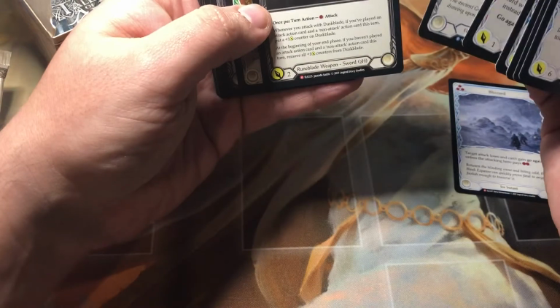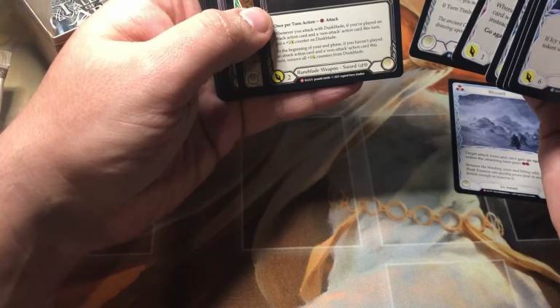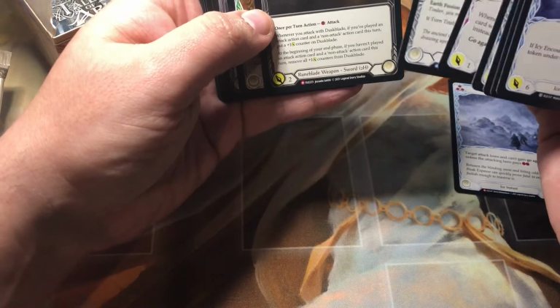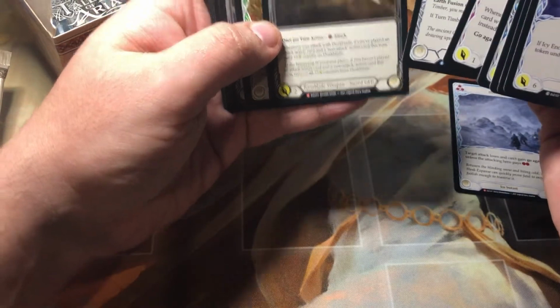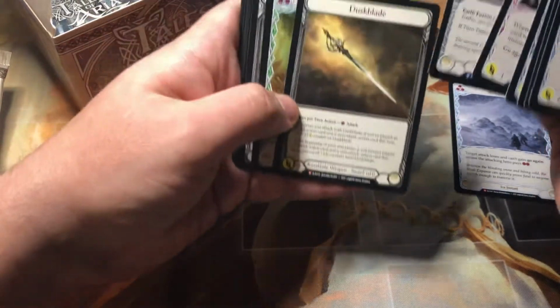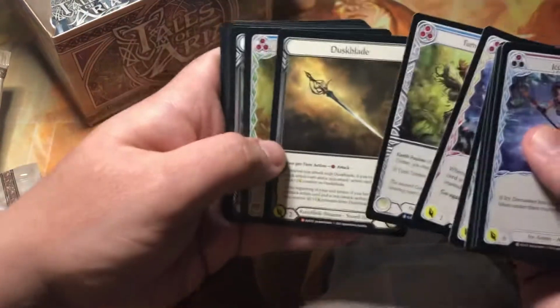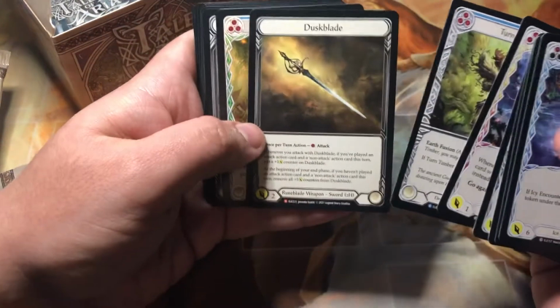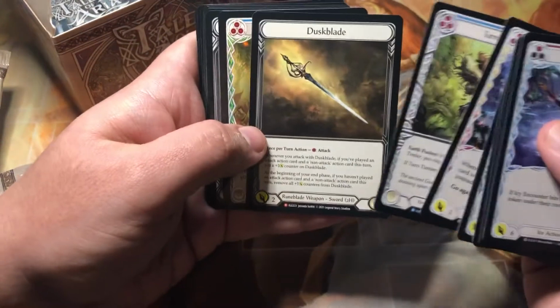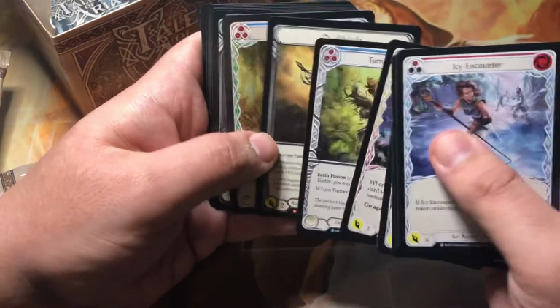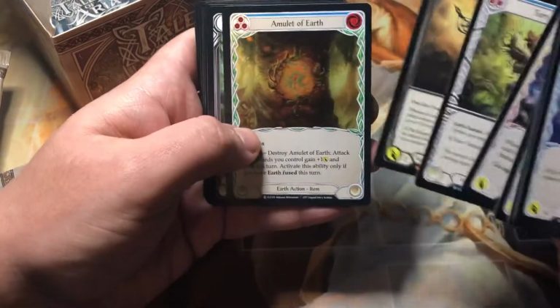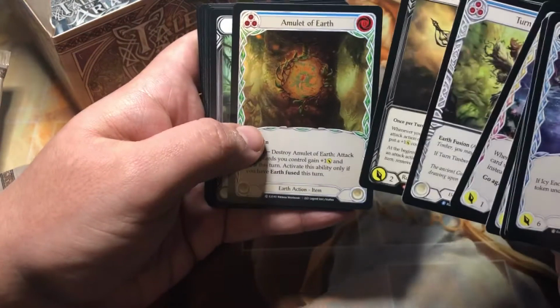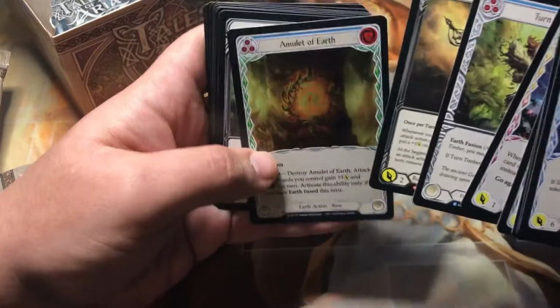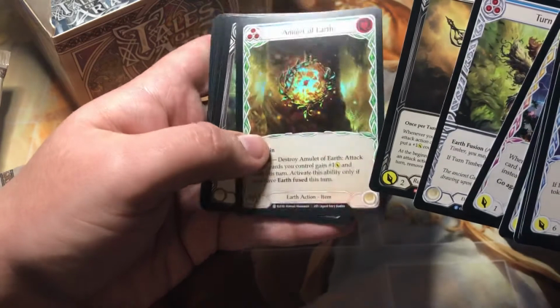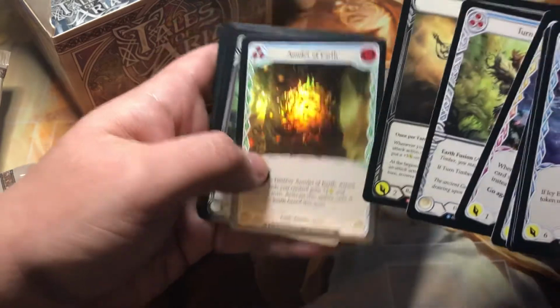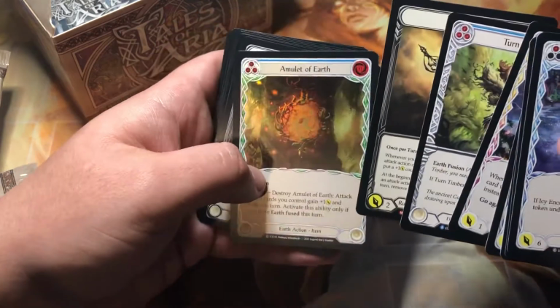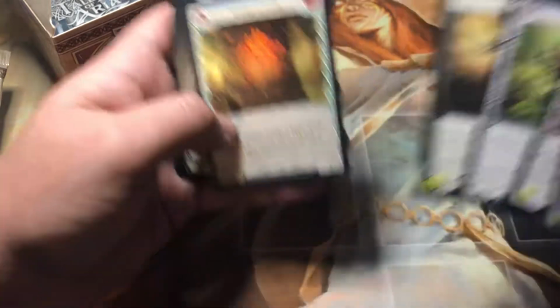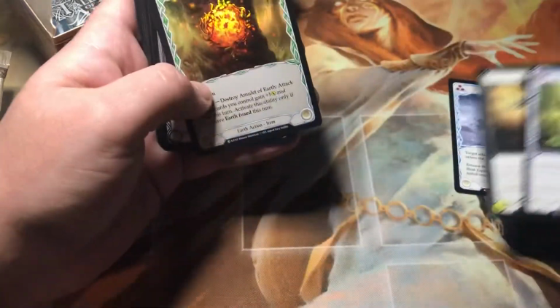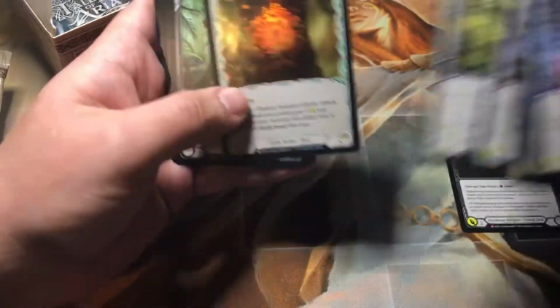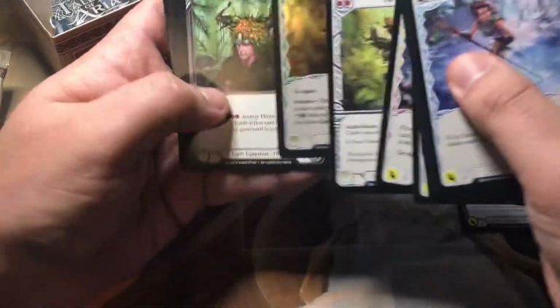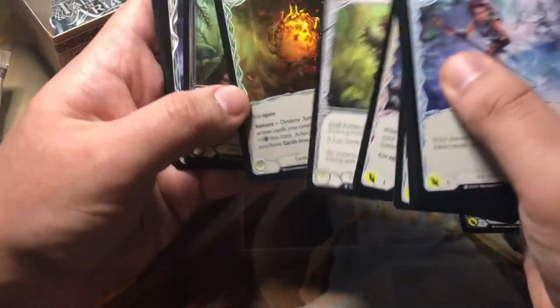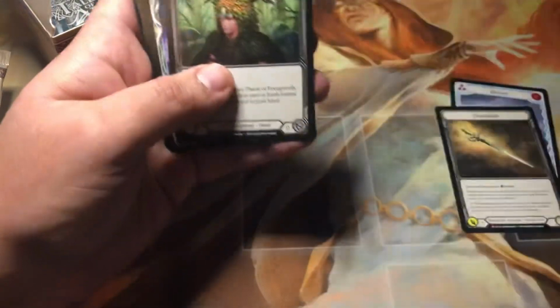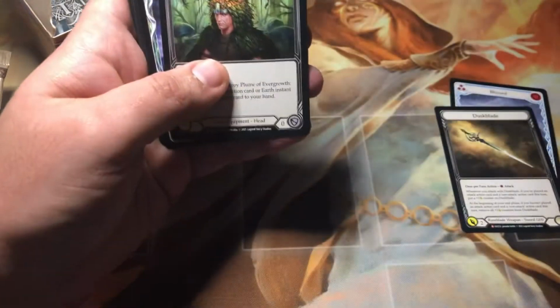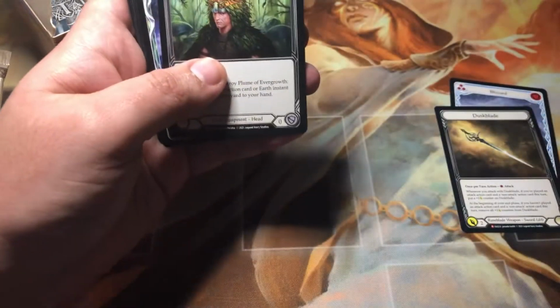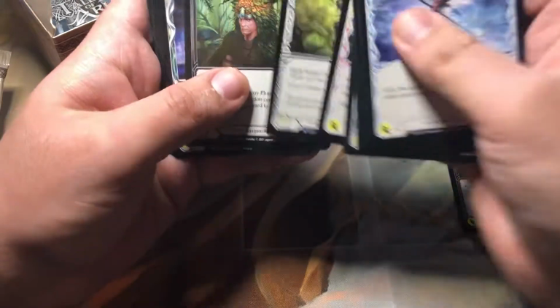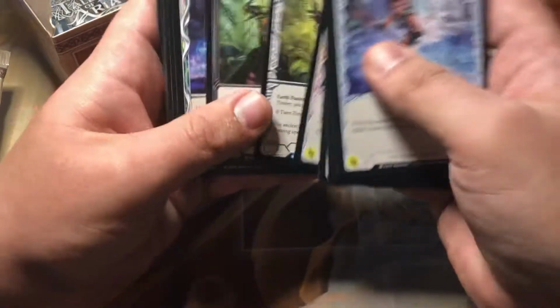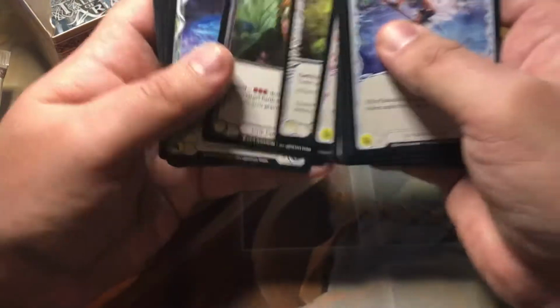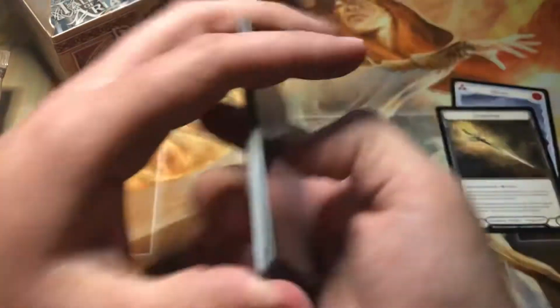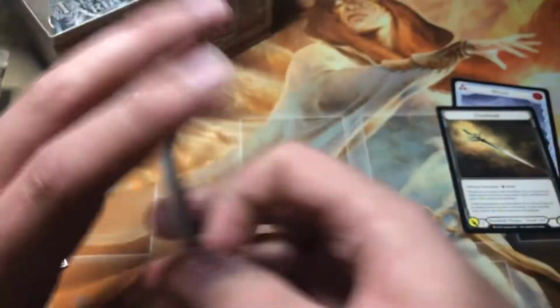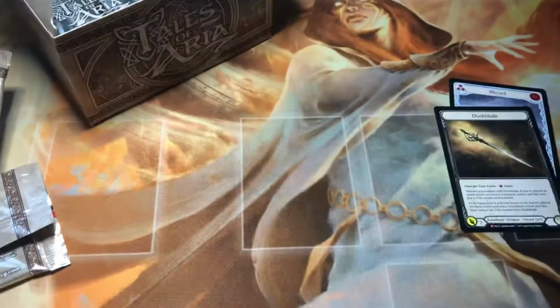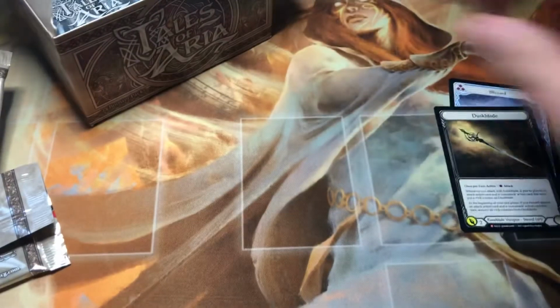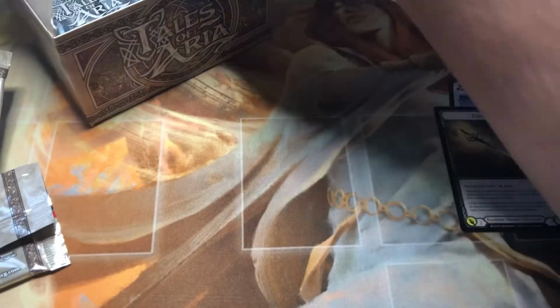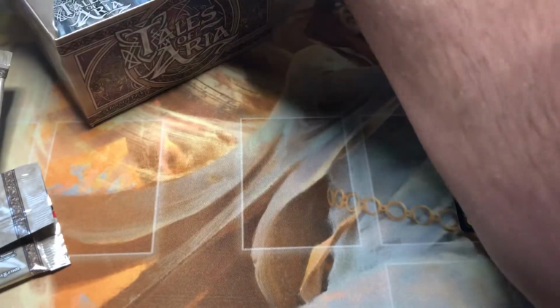We got a Dusk Blade, and a foil Amulet of Earth, which is nice. If you're looking for common or rare foils, that's one that's really pretty. I love it.